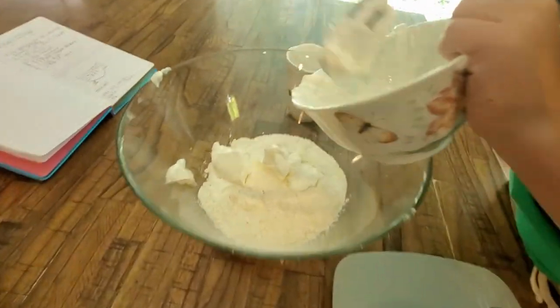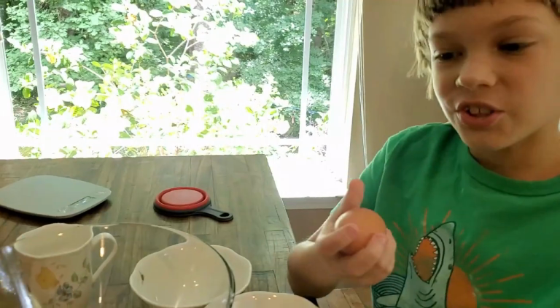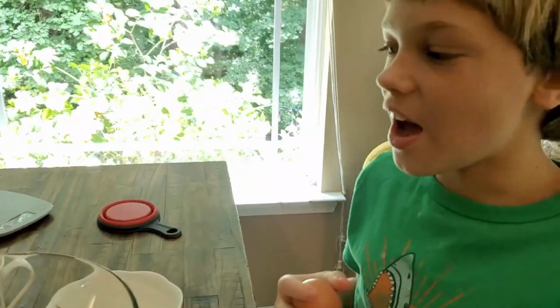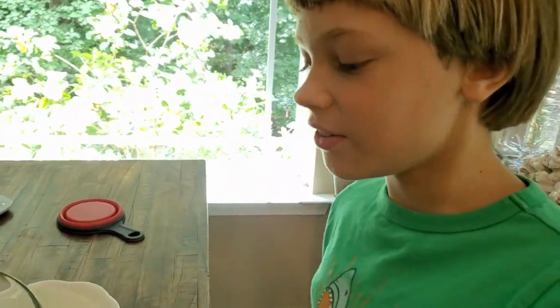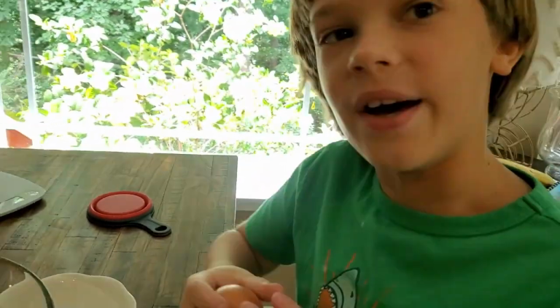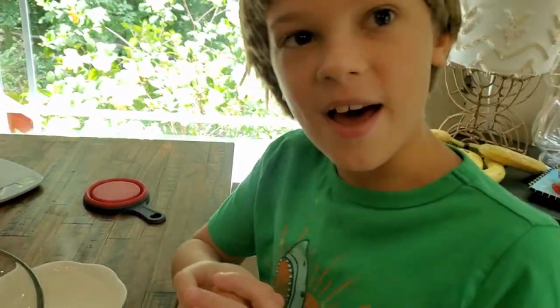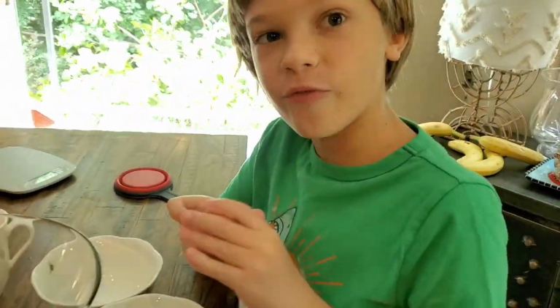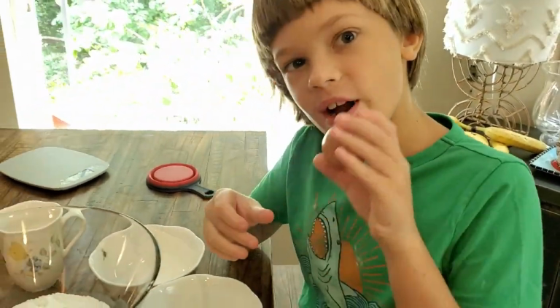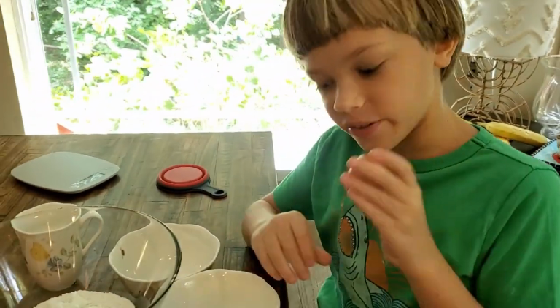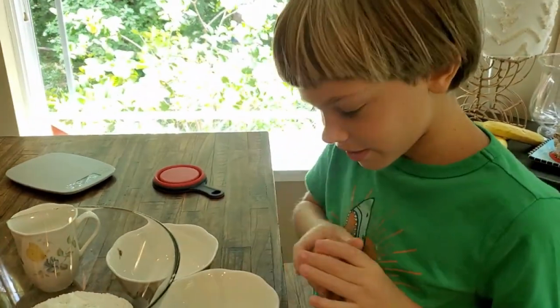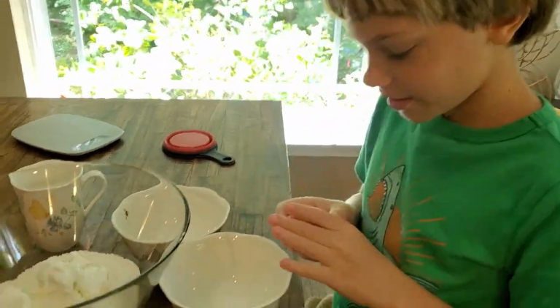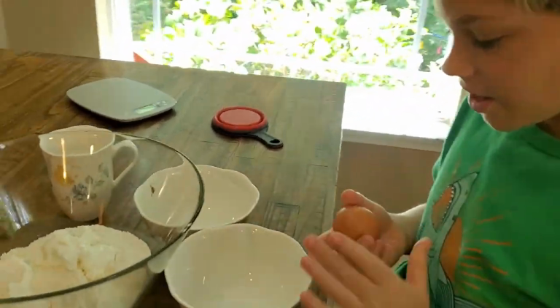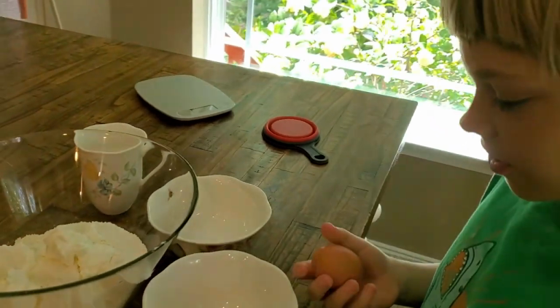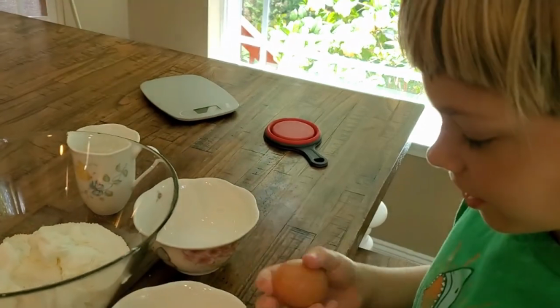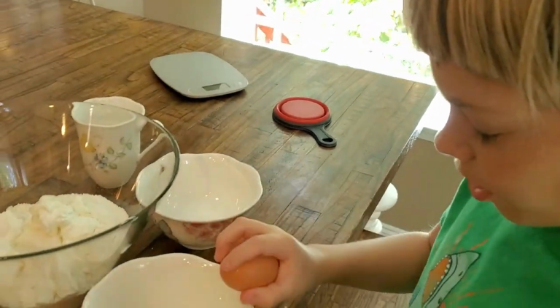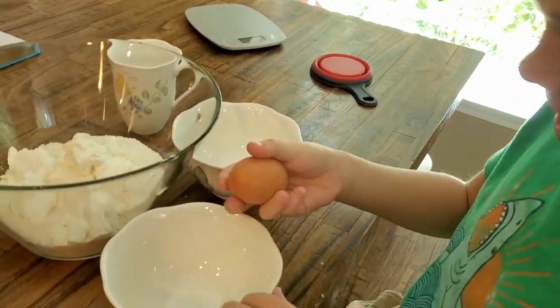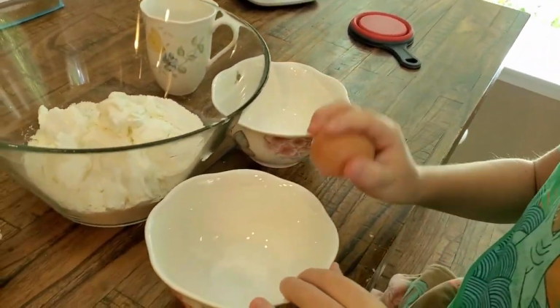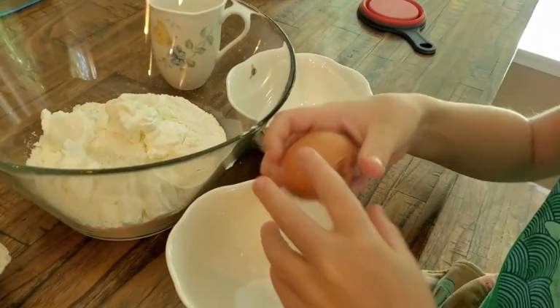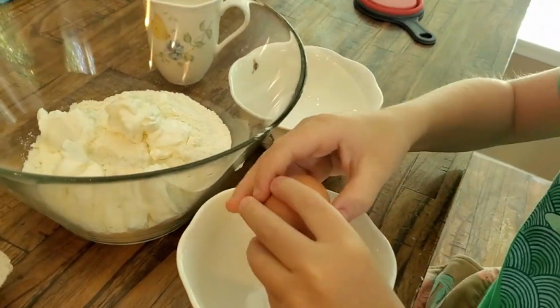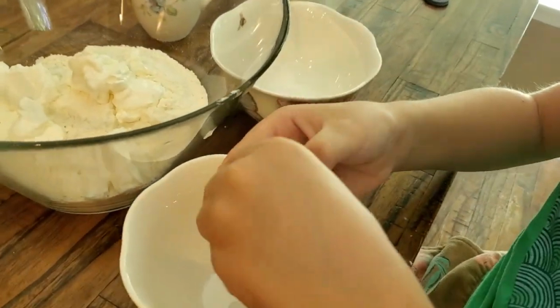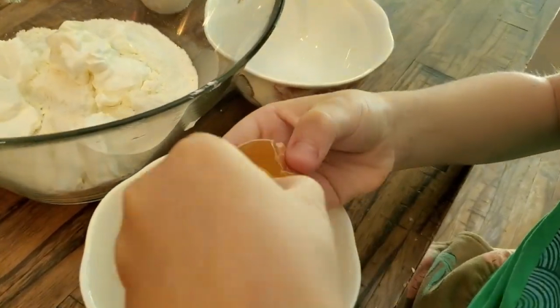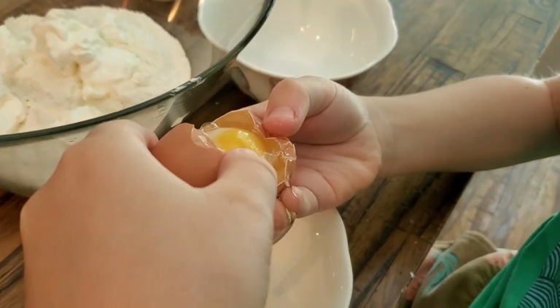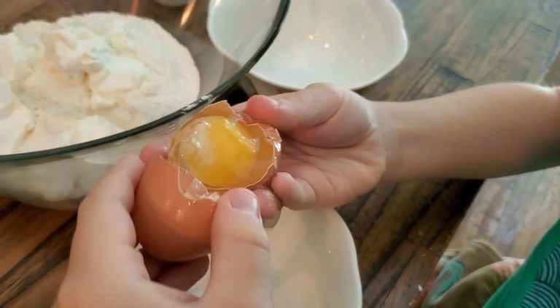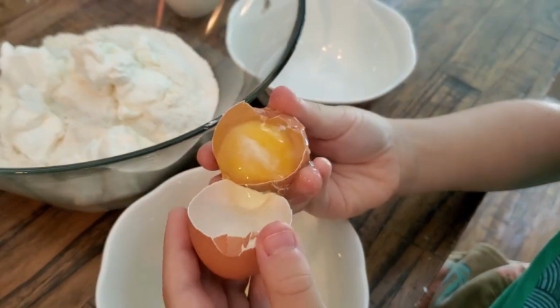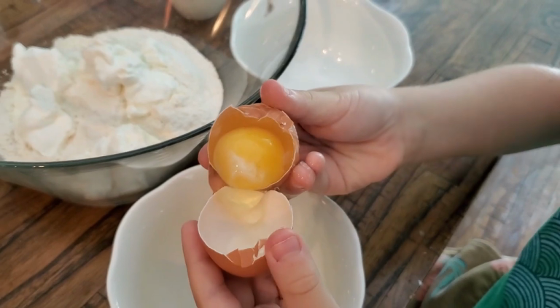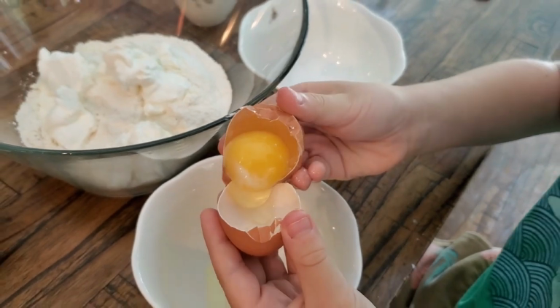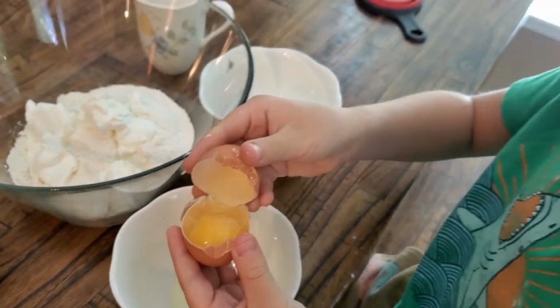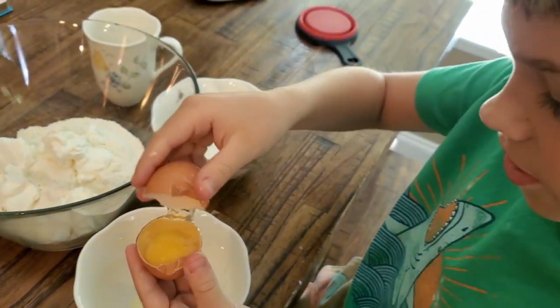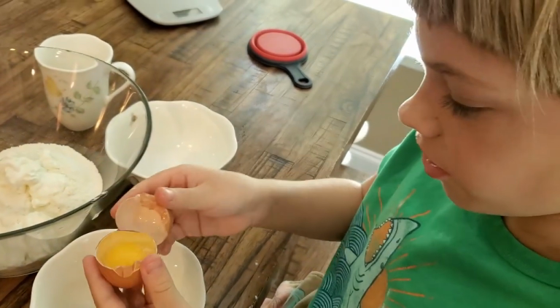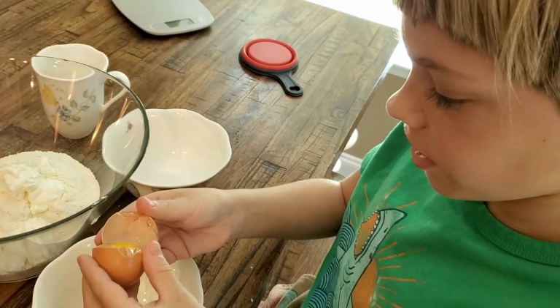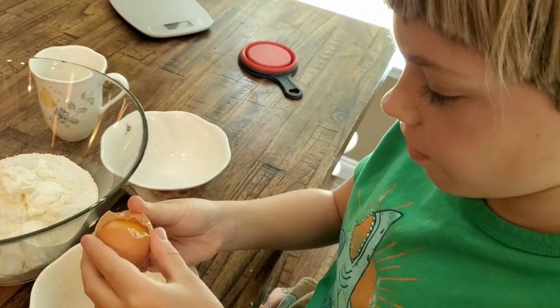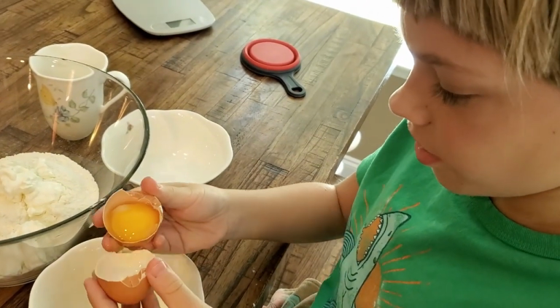So now we have to have four egg yolks. Go ahead and crack the egg. Make sure that the yolk doesn't have any of the white stuff mixed in.